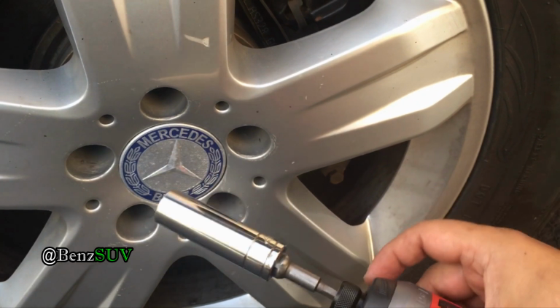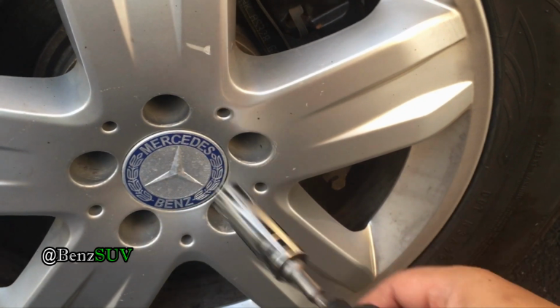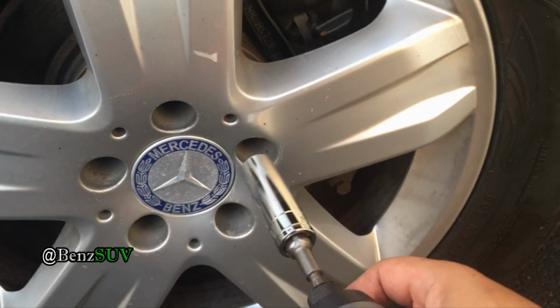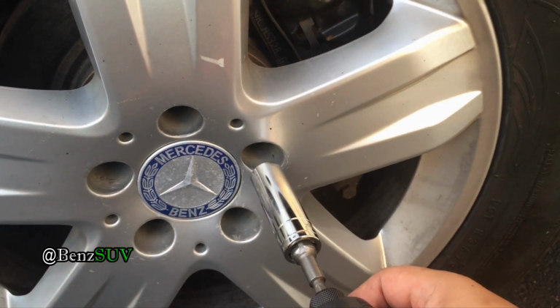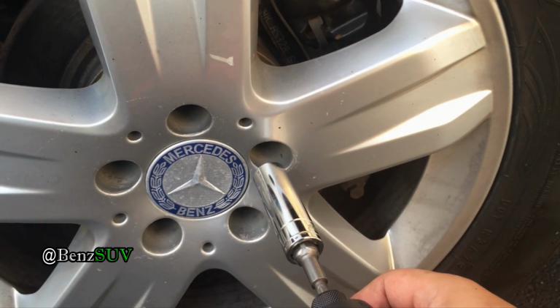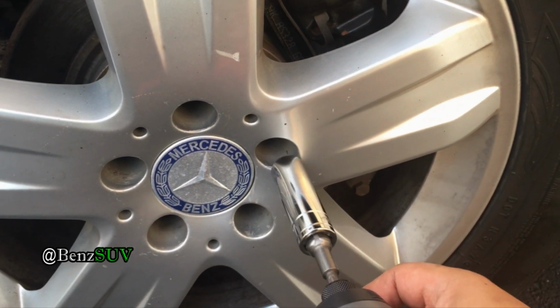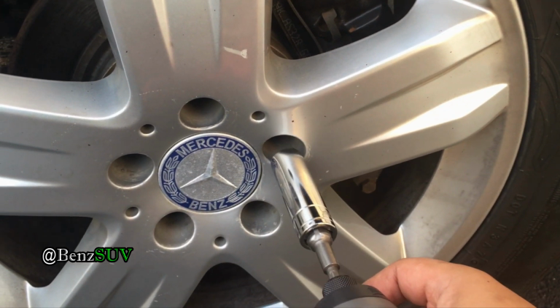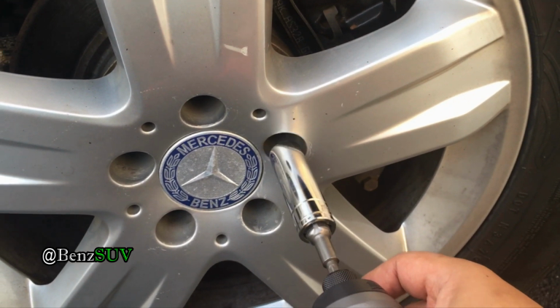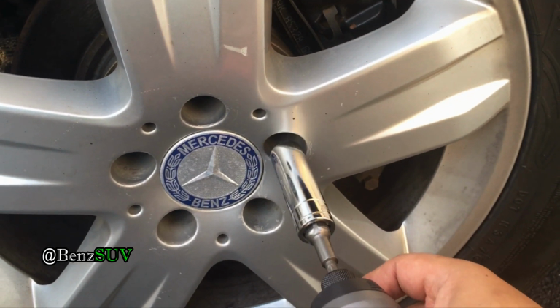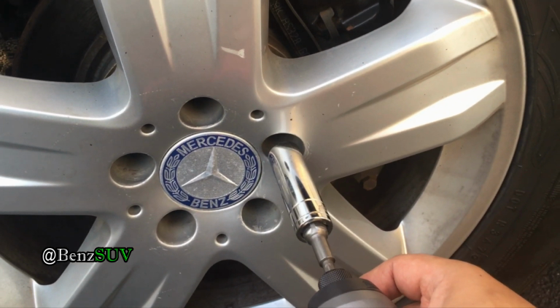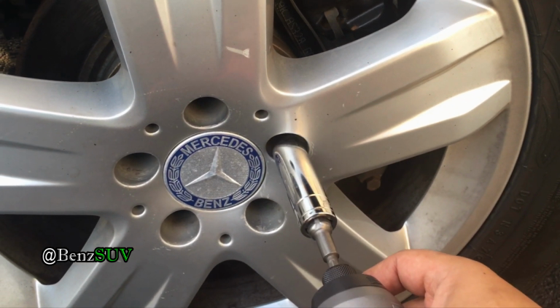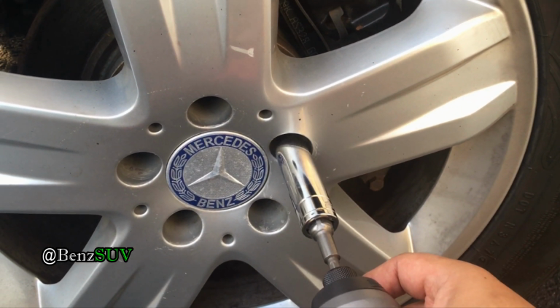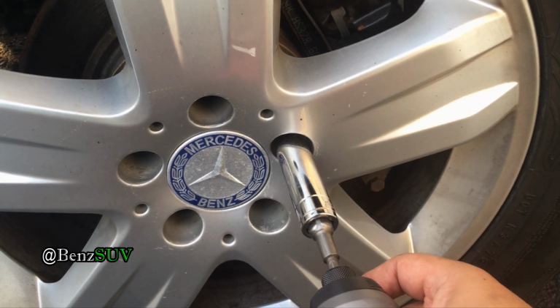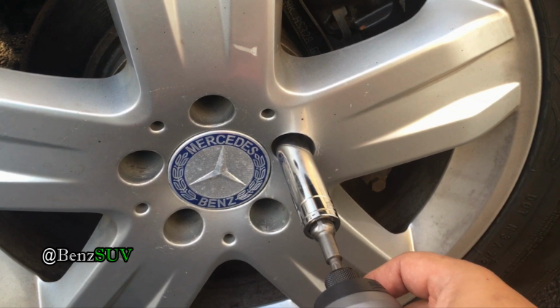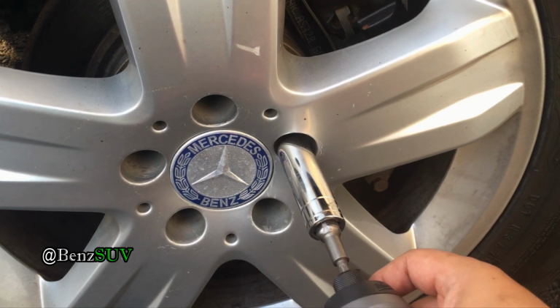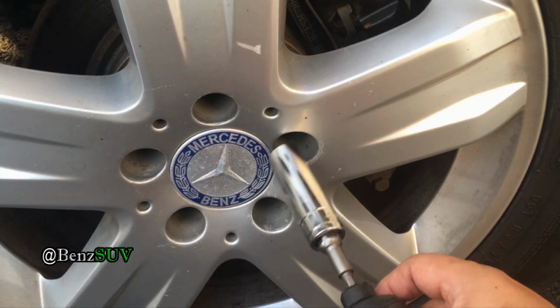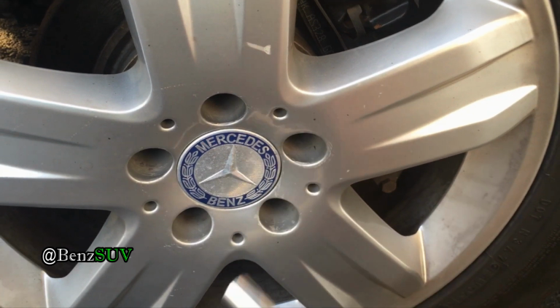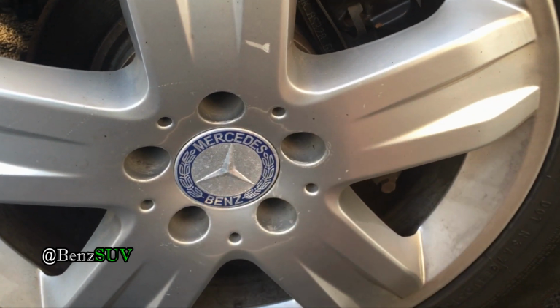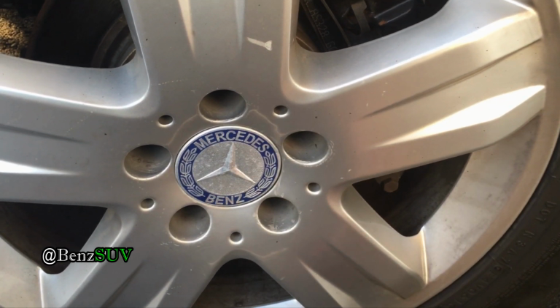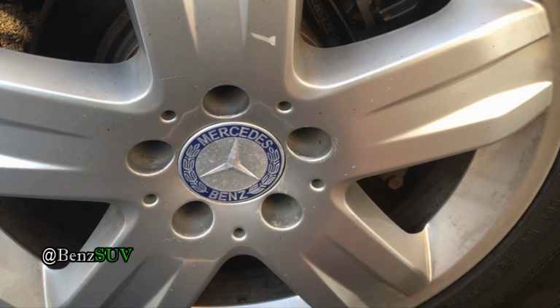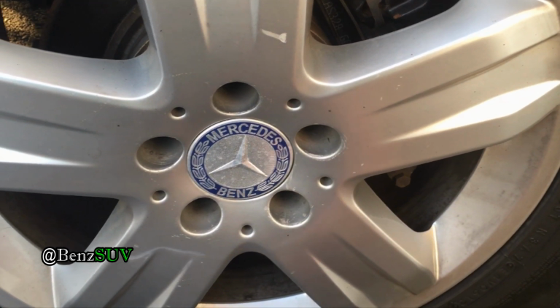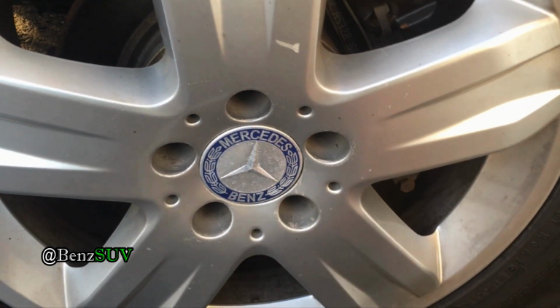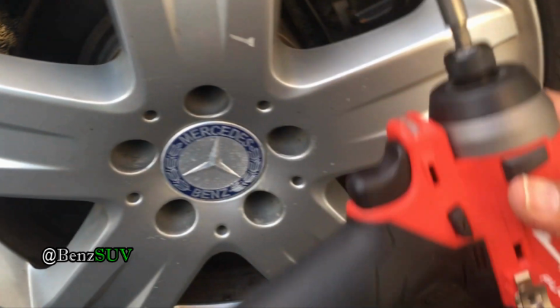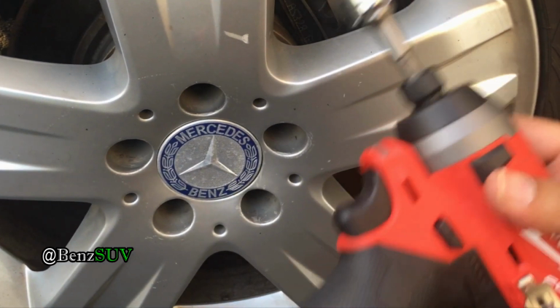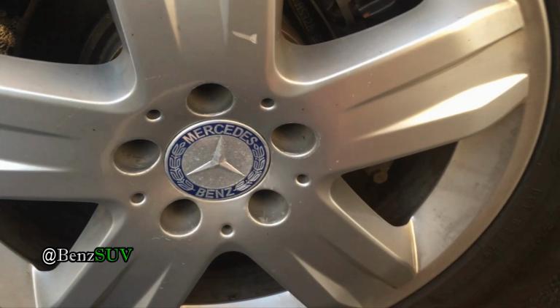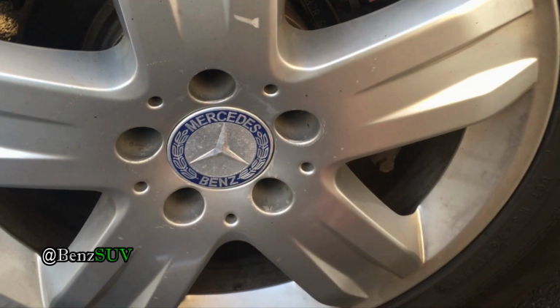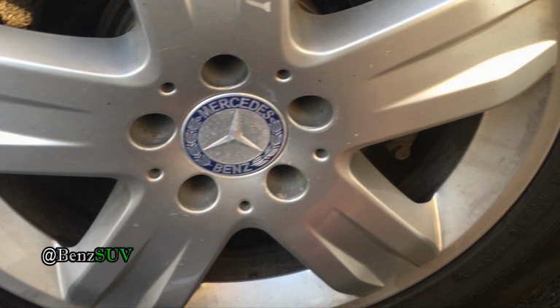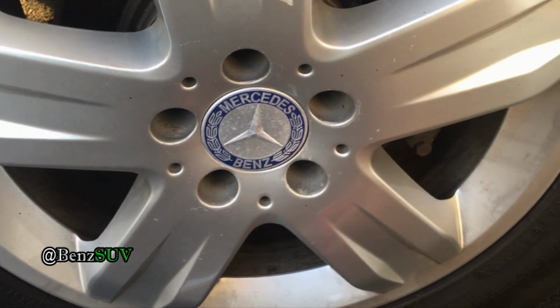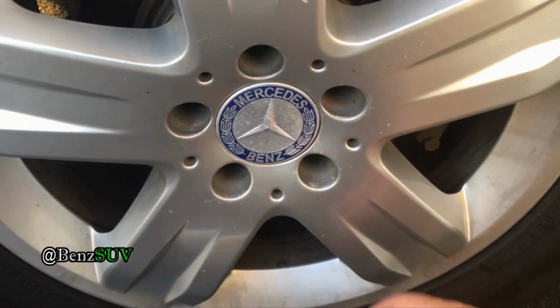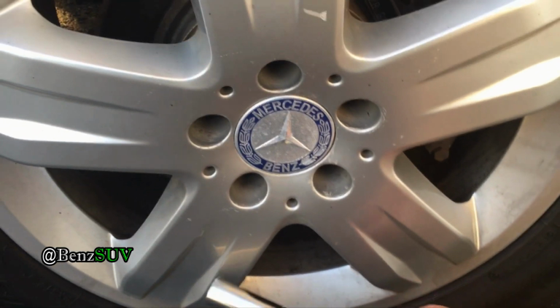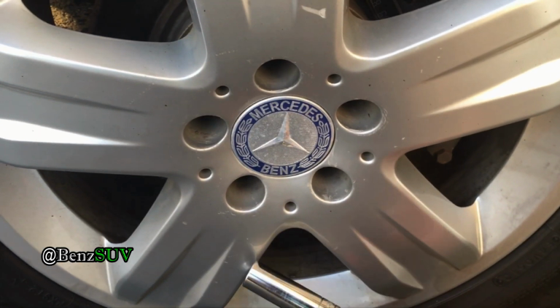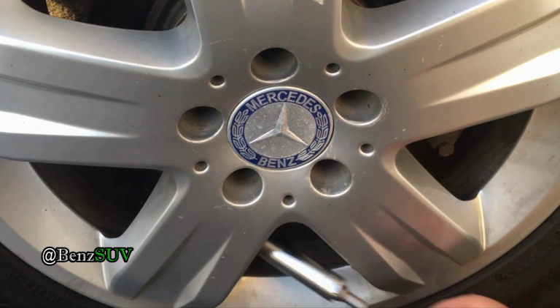And I was just able to undo these lug nuts at 110 foot-pounds of torque. I'm going to re-torque them and then I'm going to undo them again, so you guys can see it and know I'm not lying.